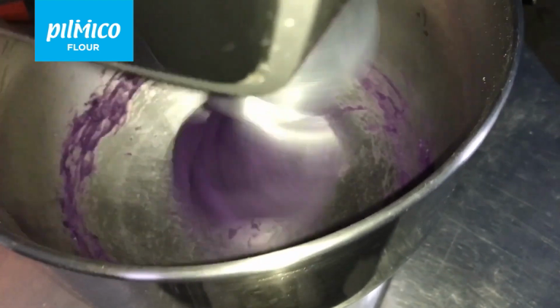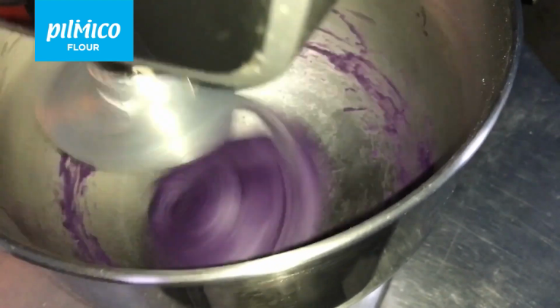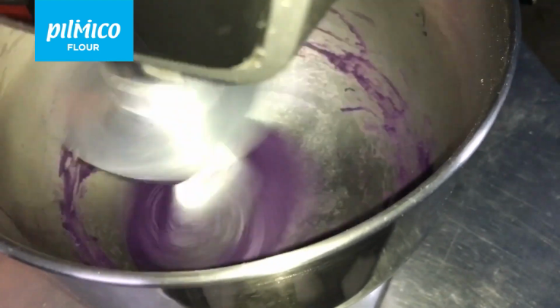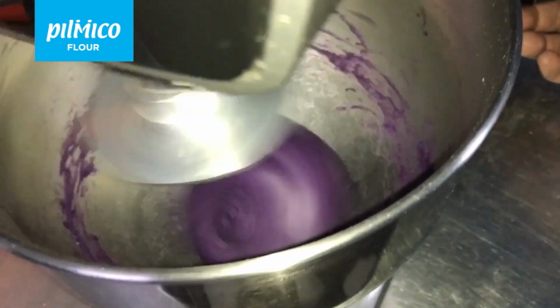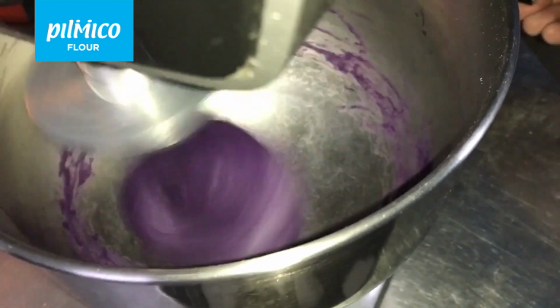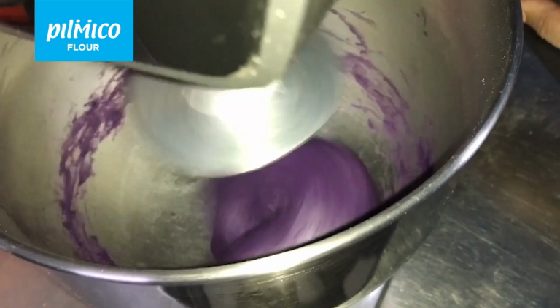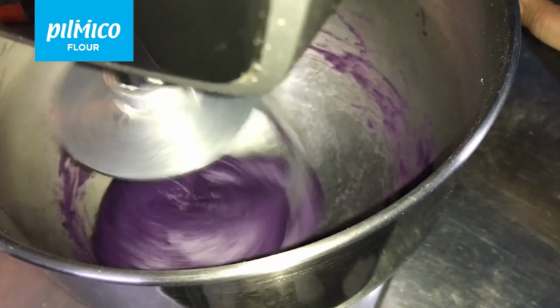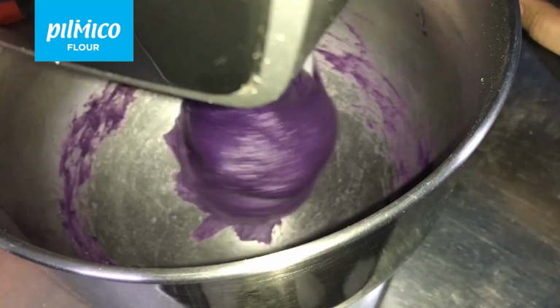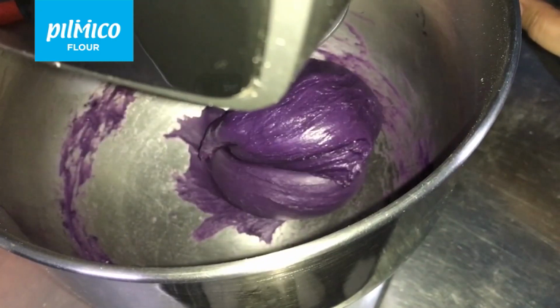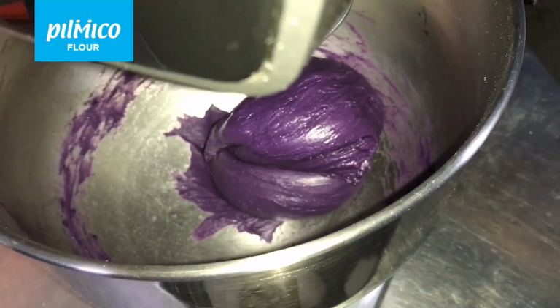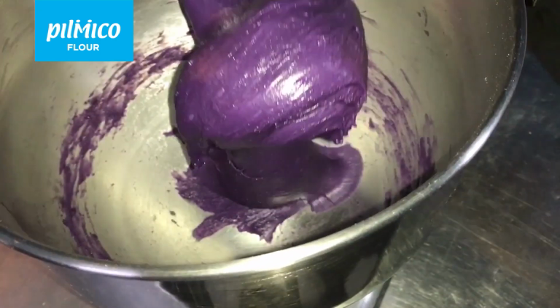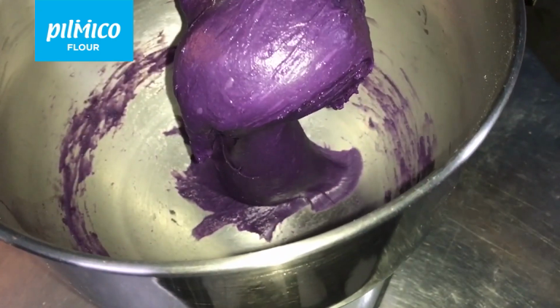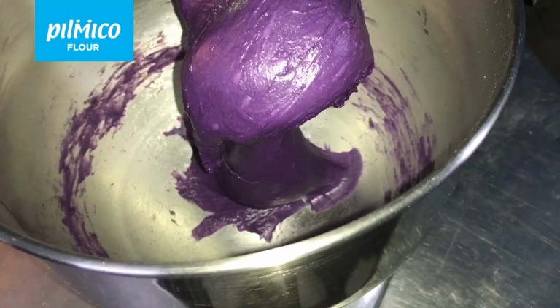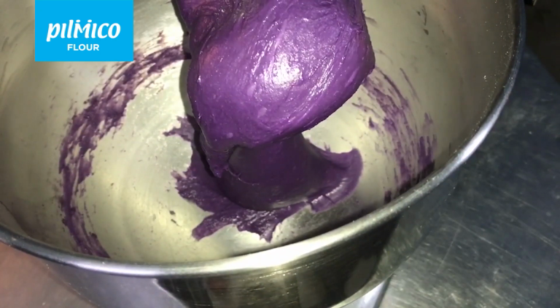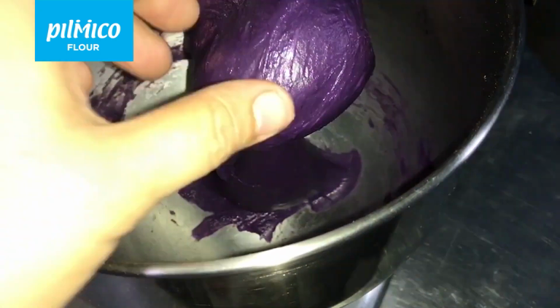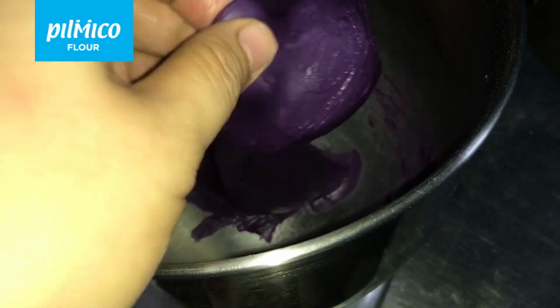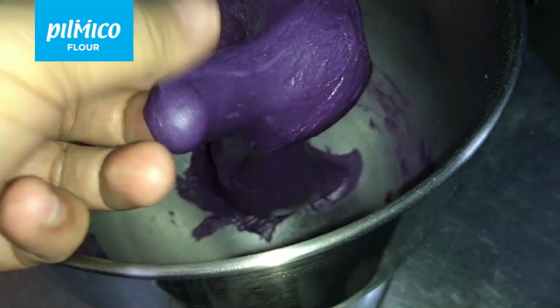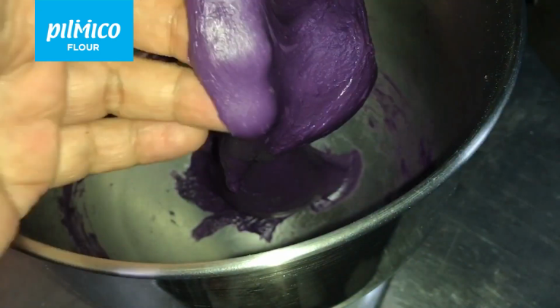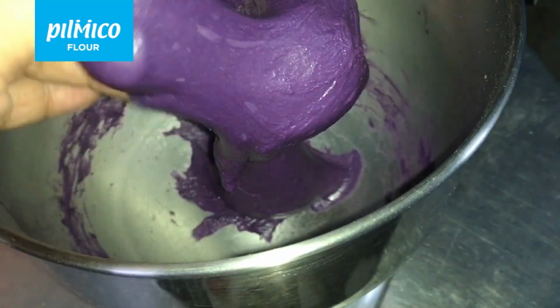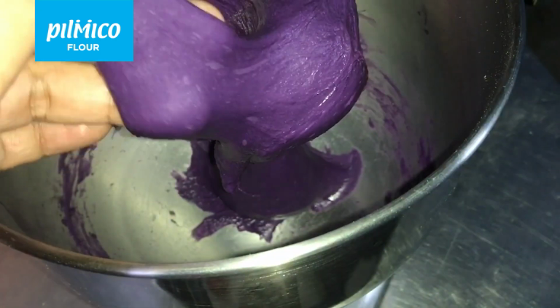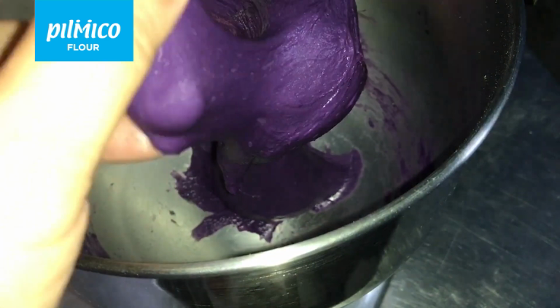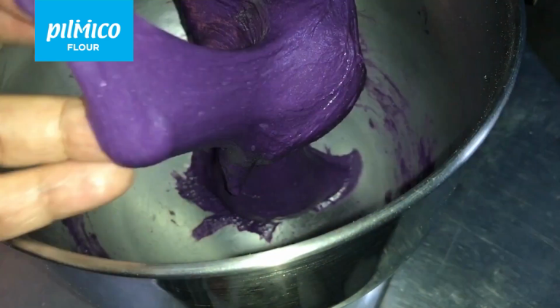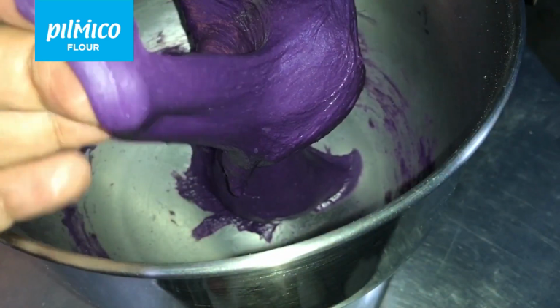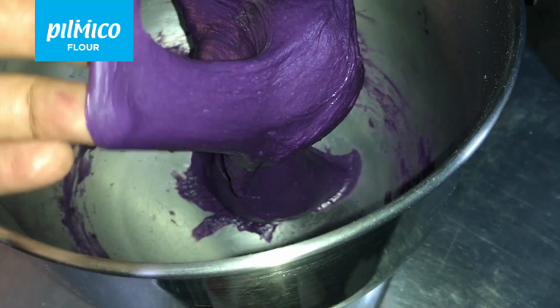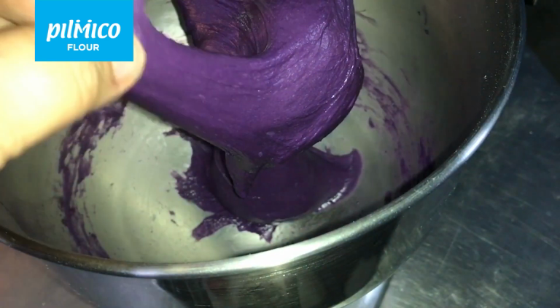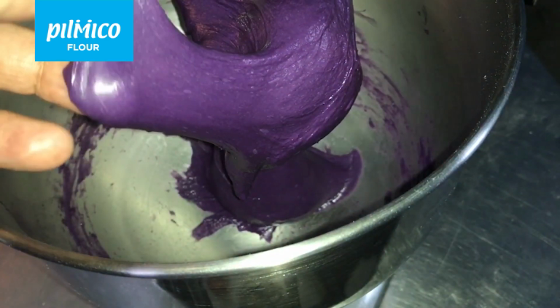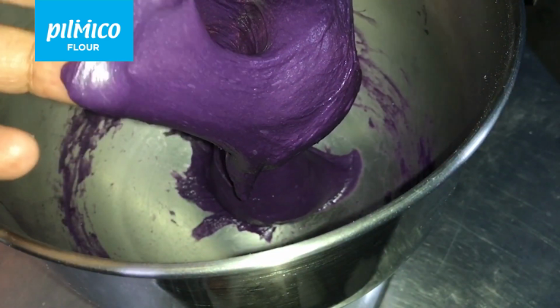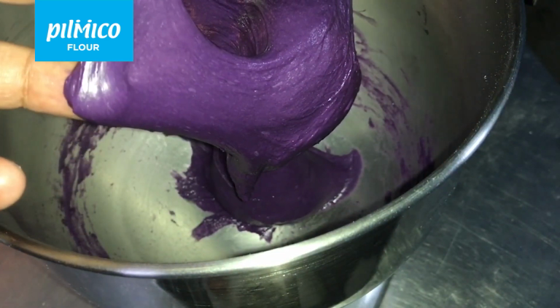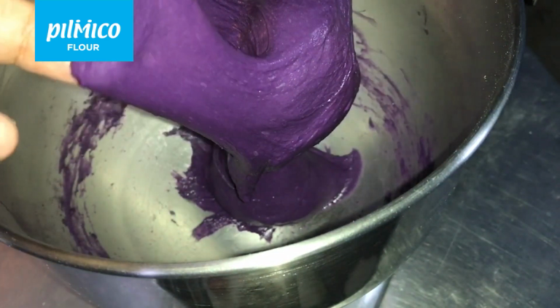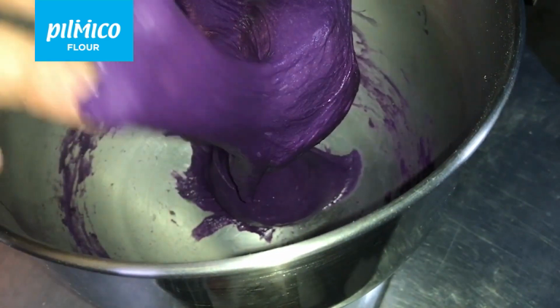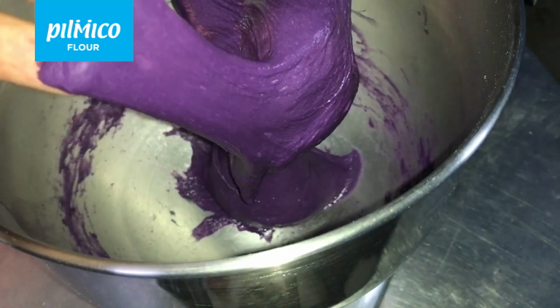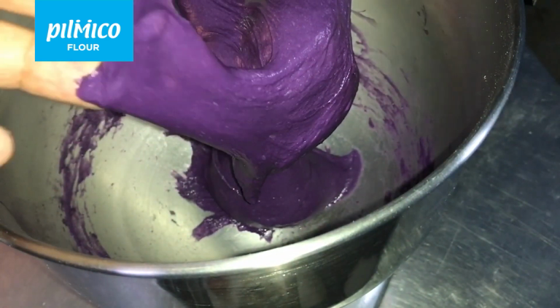At this stage of mixing, we are ready to check for dough development. As you will see here, the dough is now elastic, smooth, and is not too sticky.